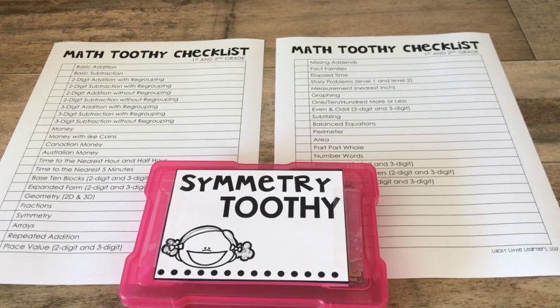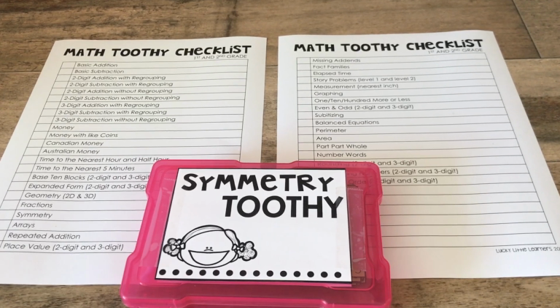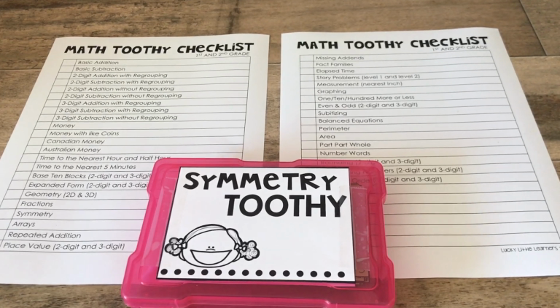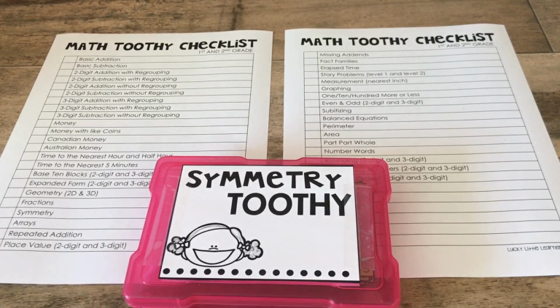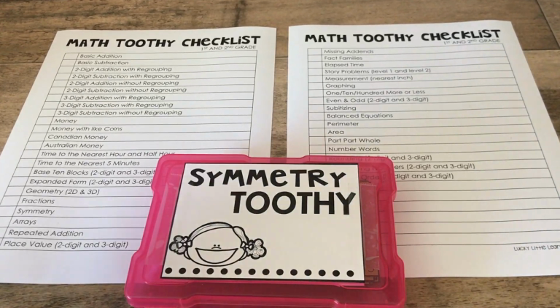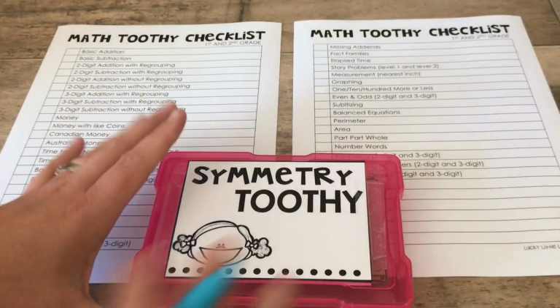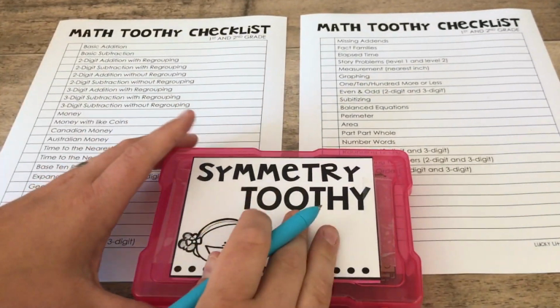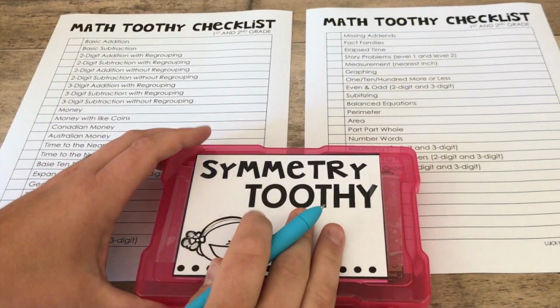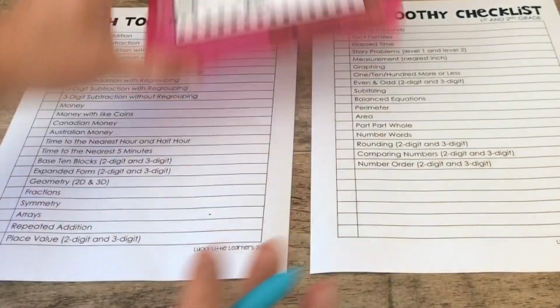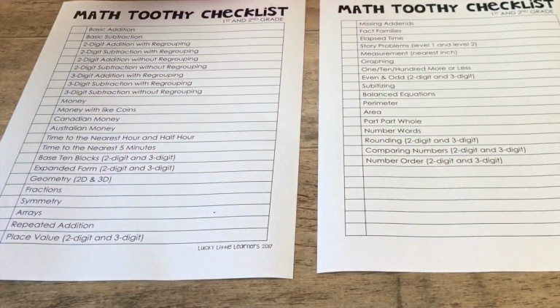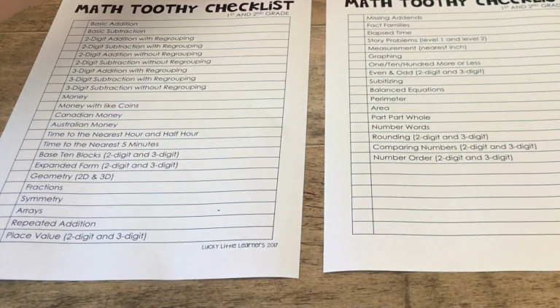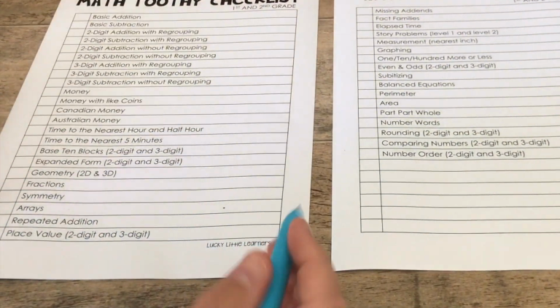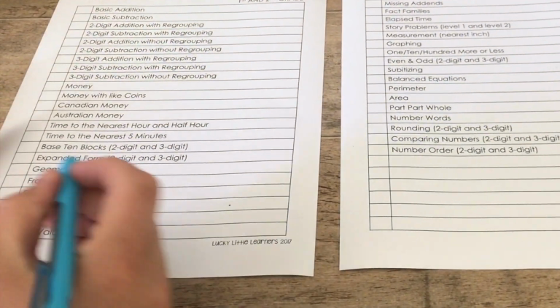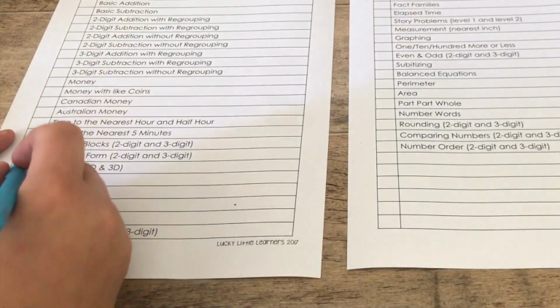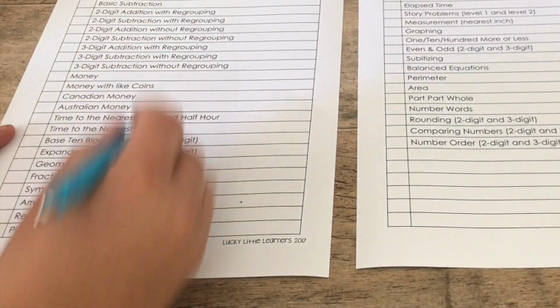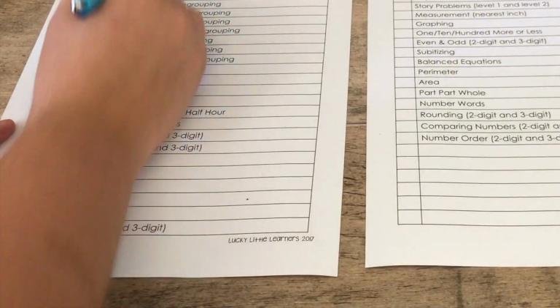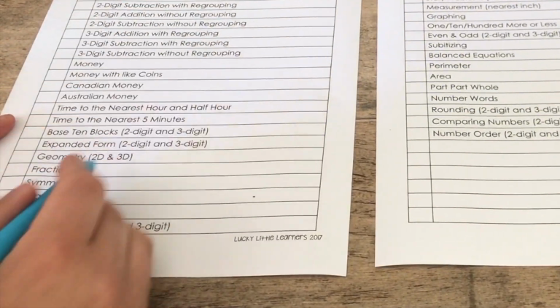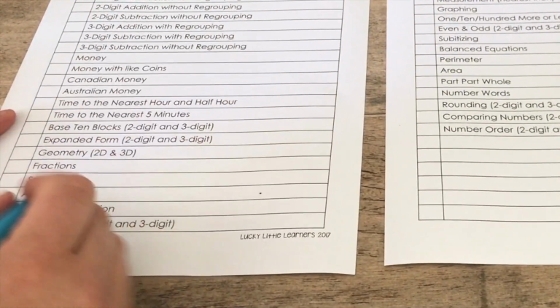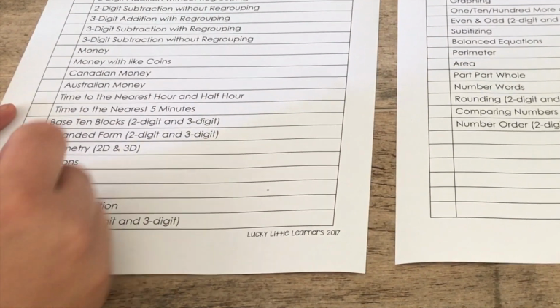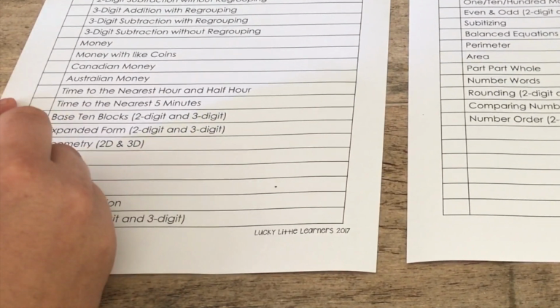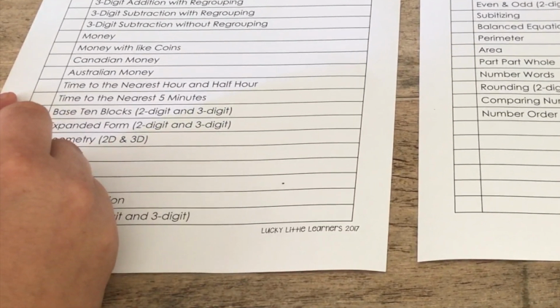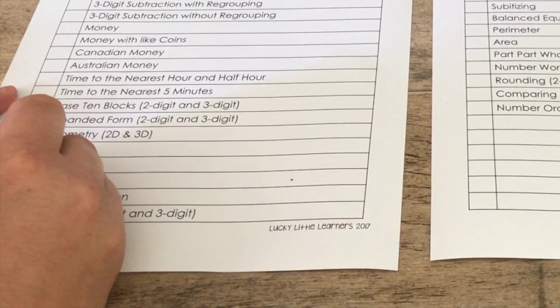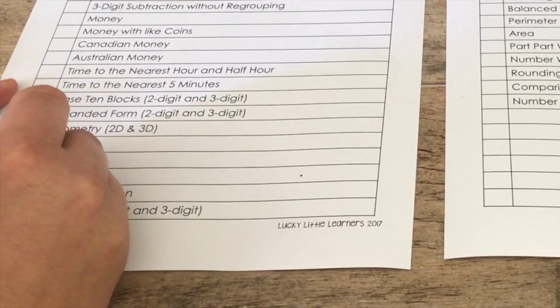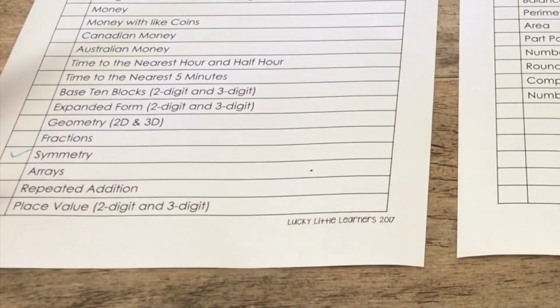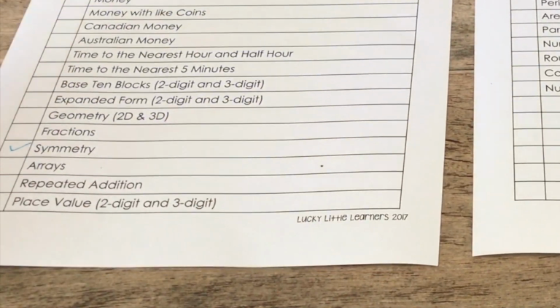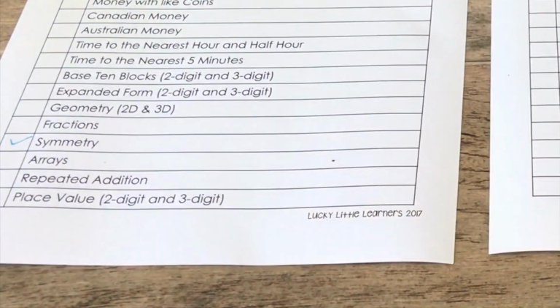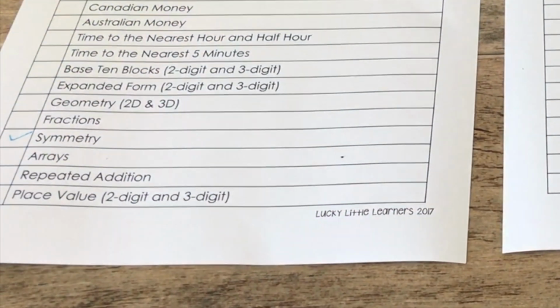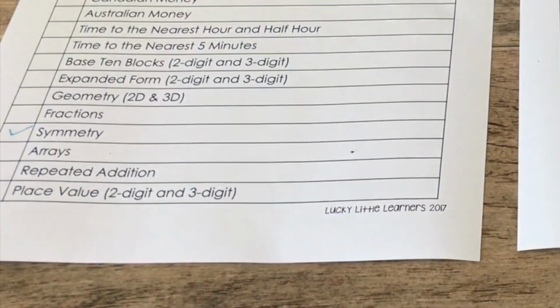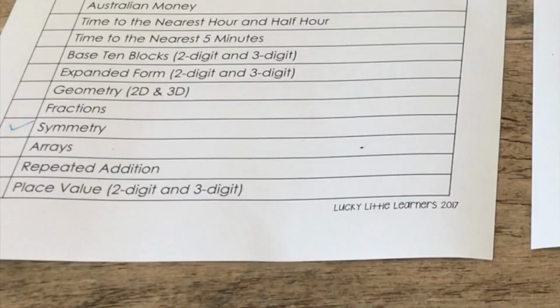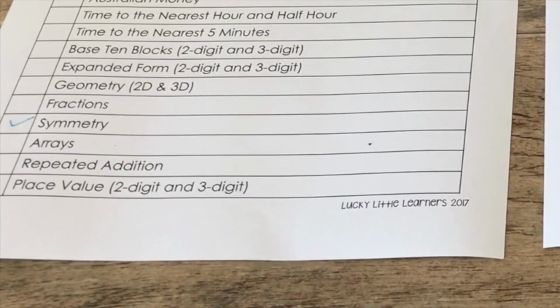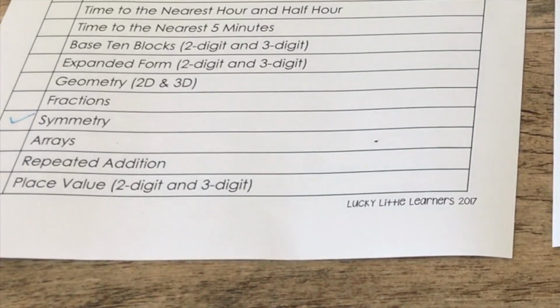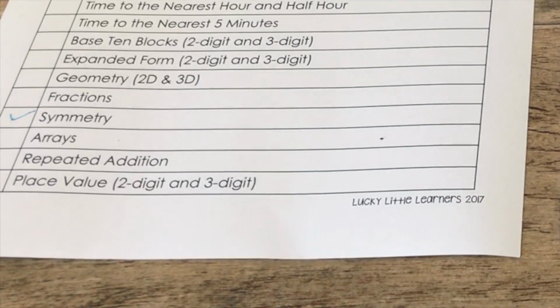Once you get your set complete, you take your set, set it back in the container, find your checklist, cross off the set you took care of, and move on to the next one.